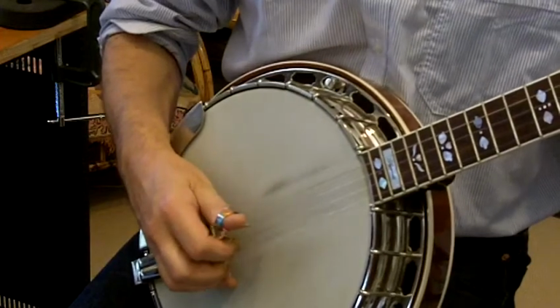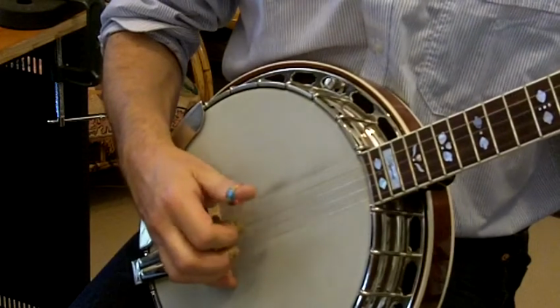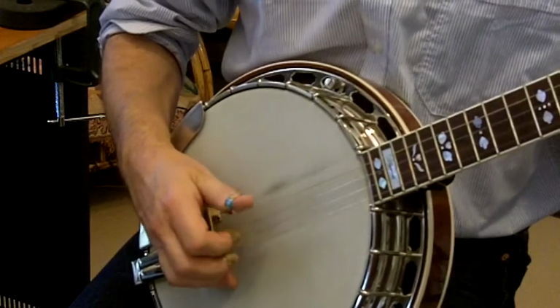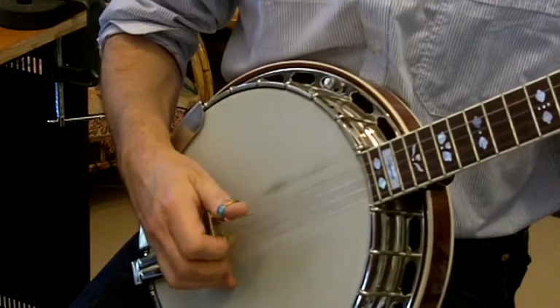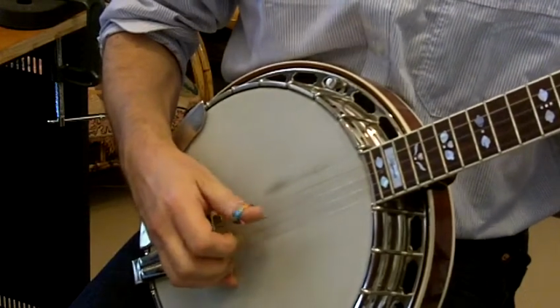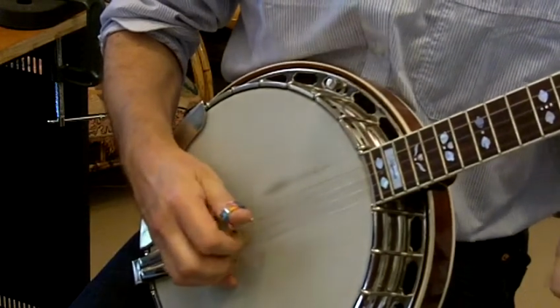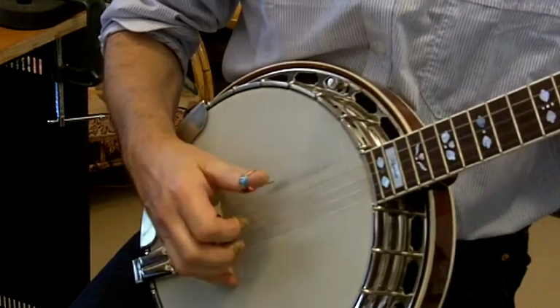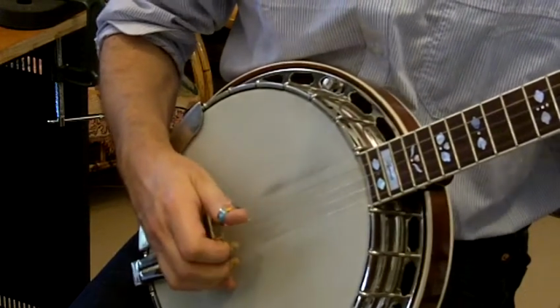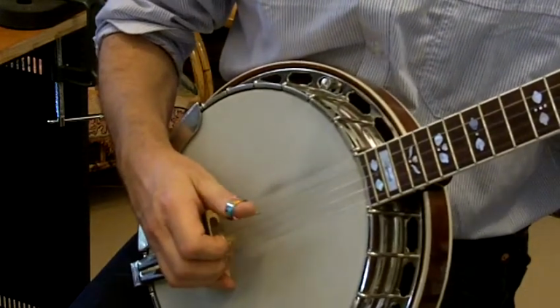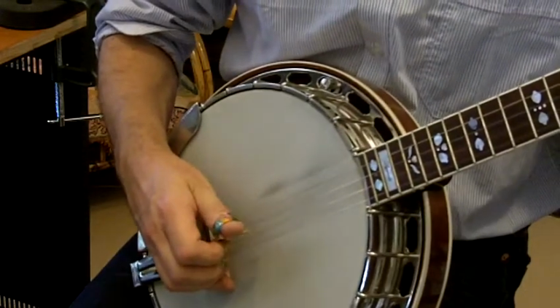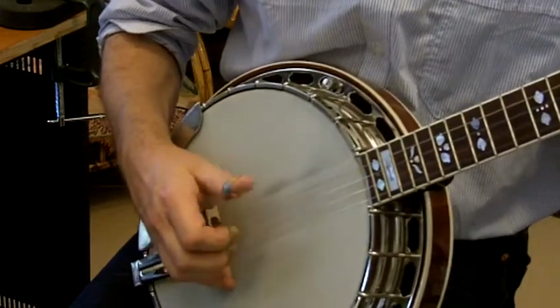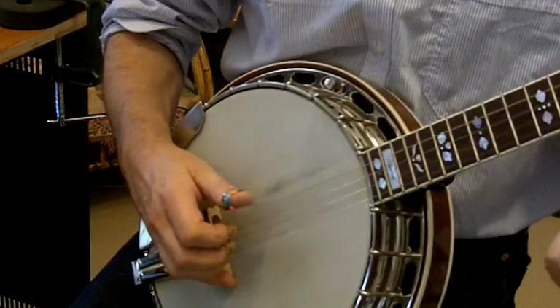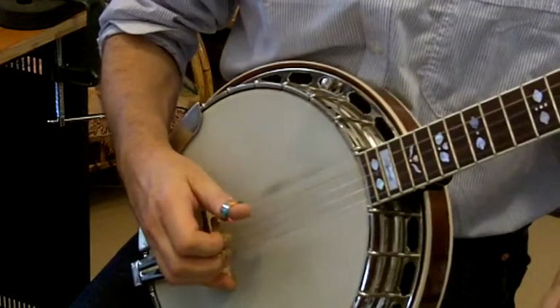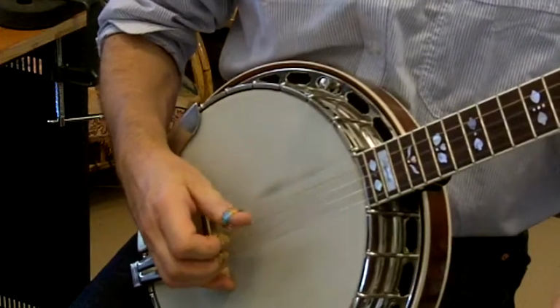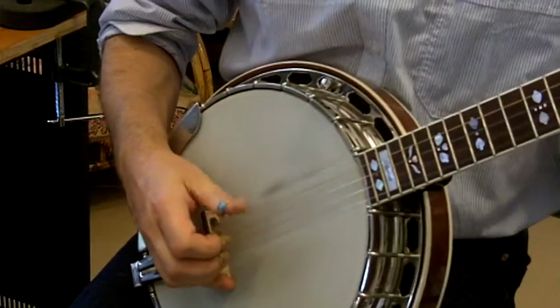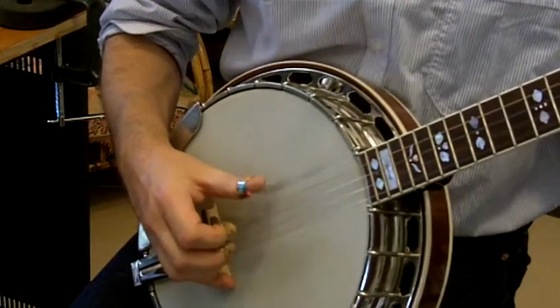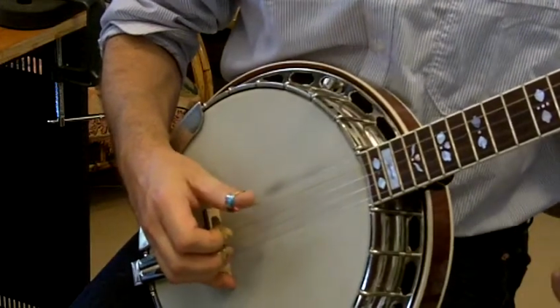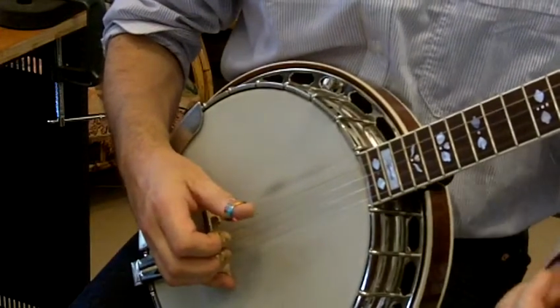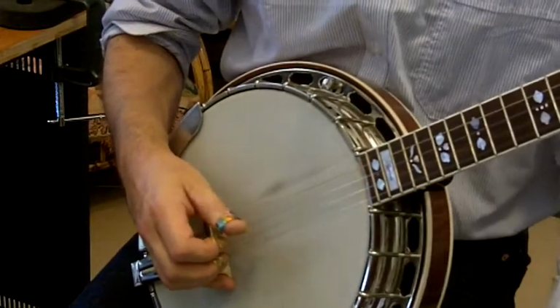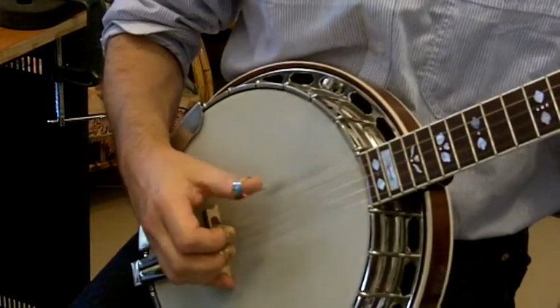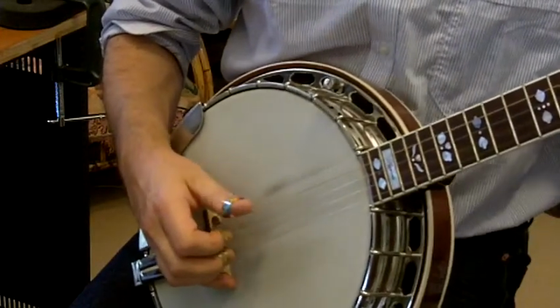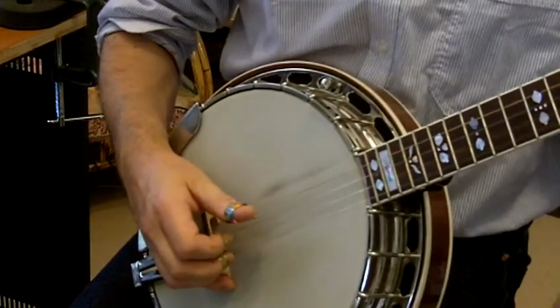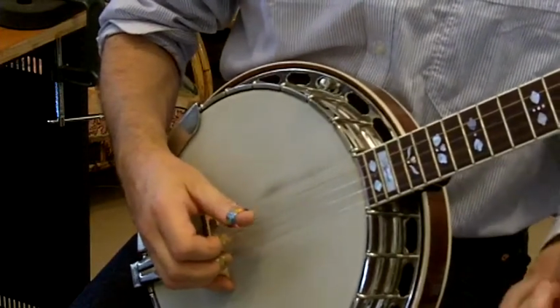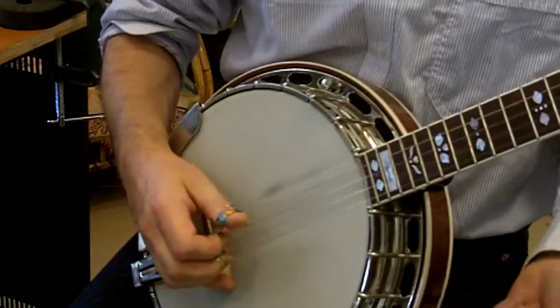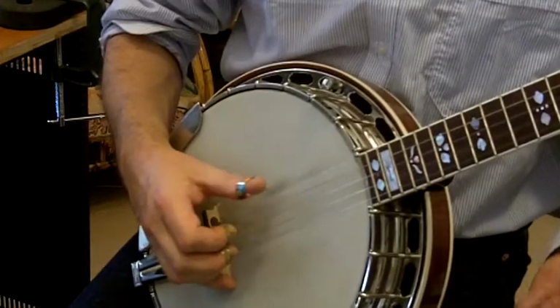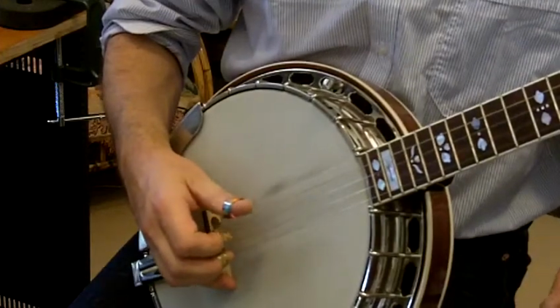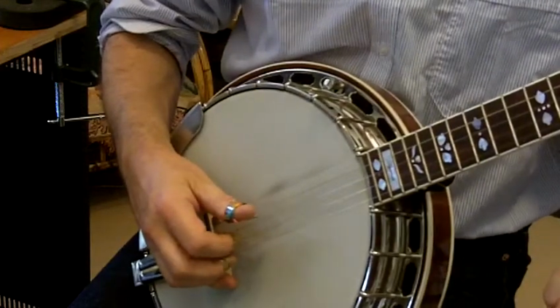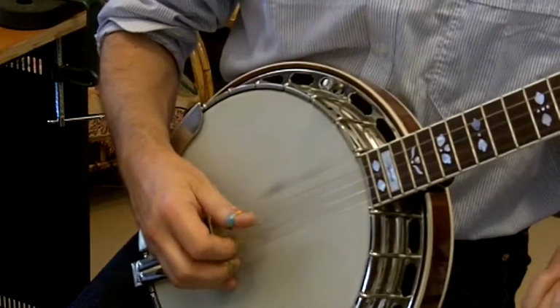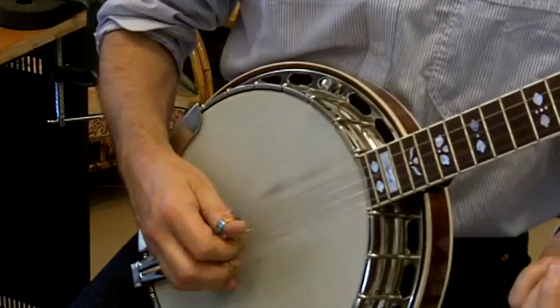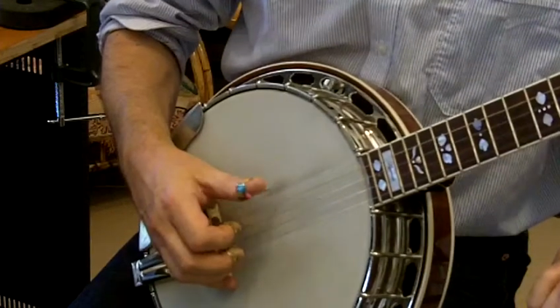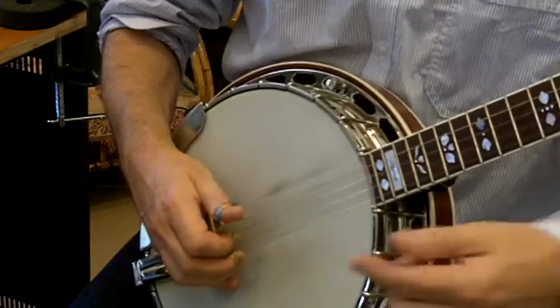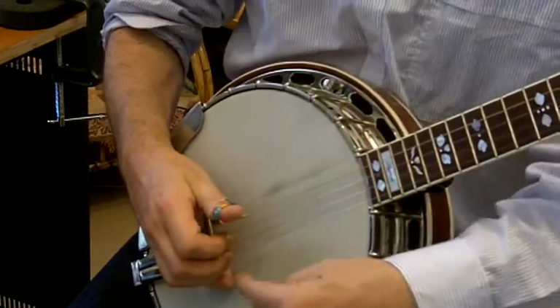It's an alternating roll. Thumb is doing regular beats like this, and in between those beats, each one, you've got index, middle.